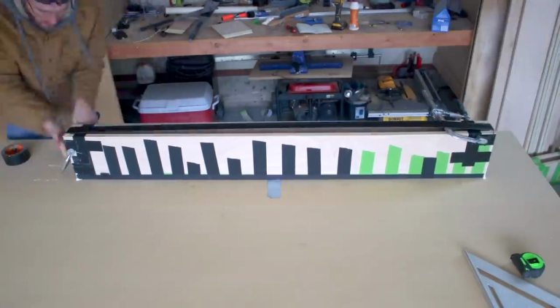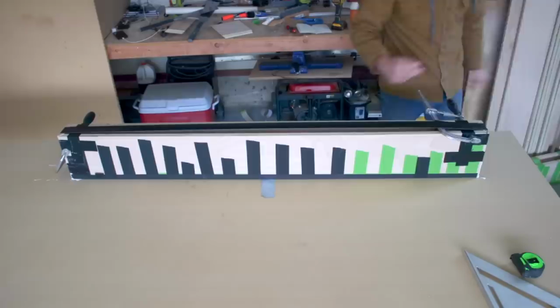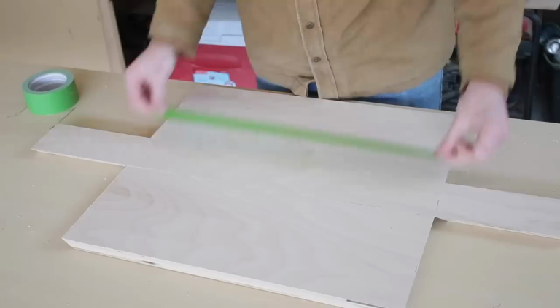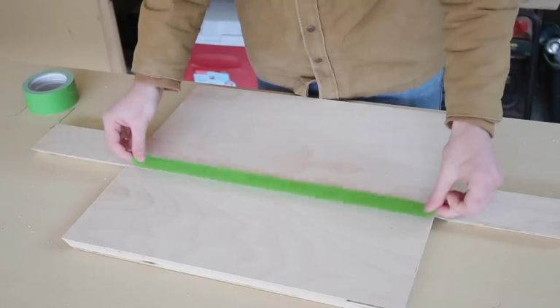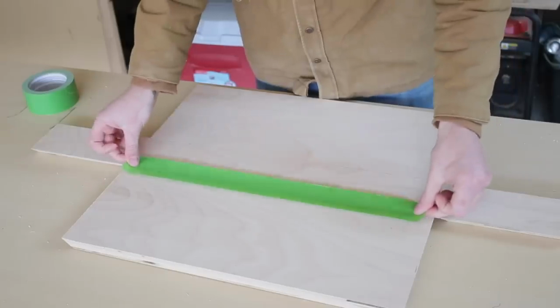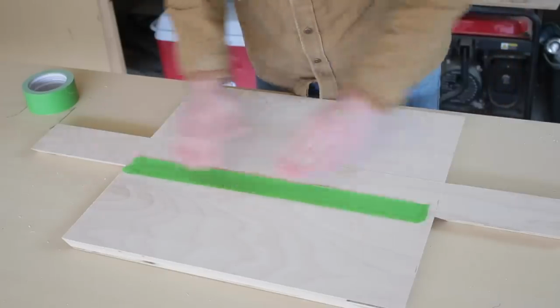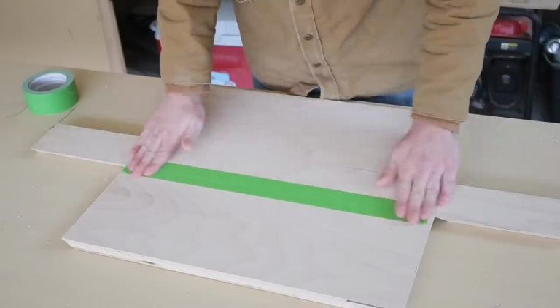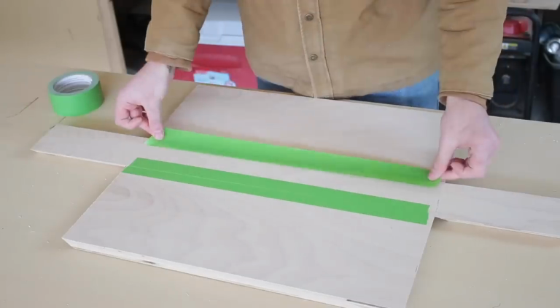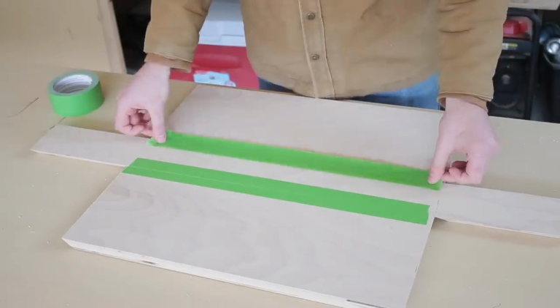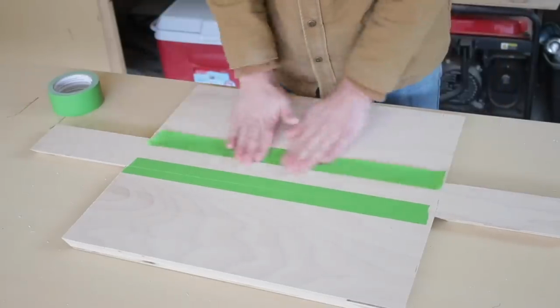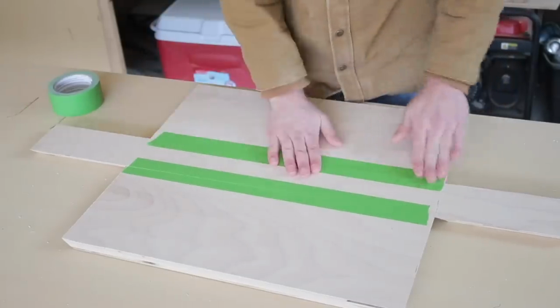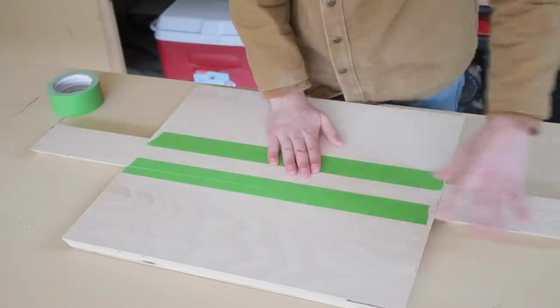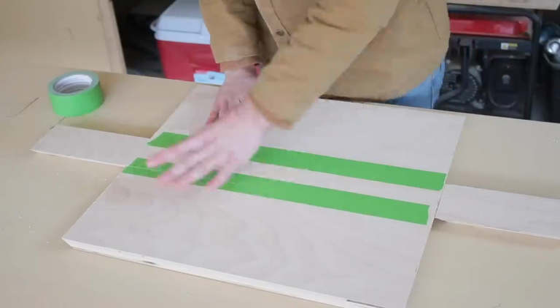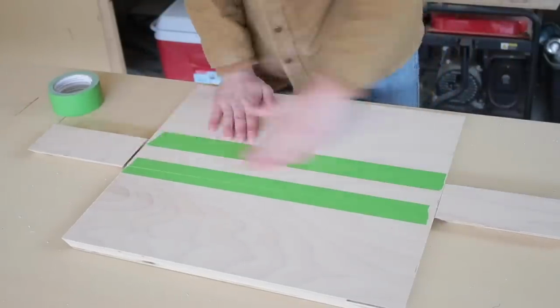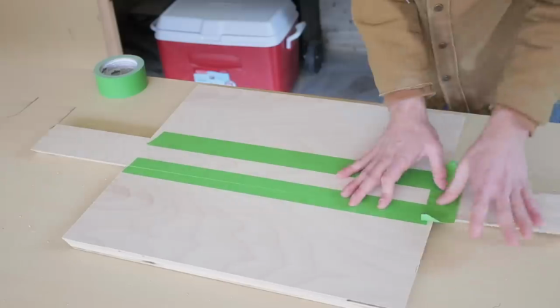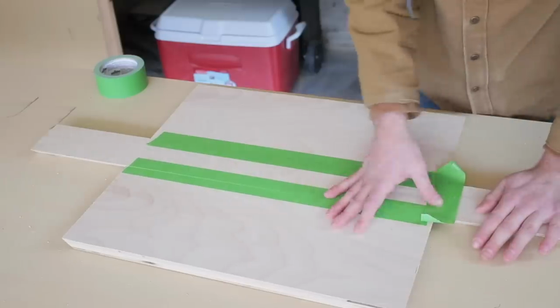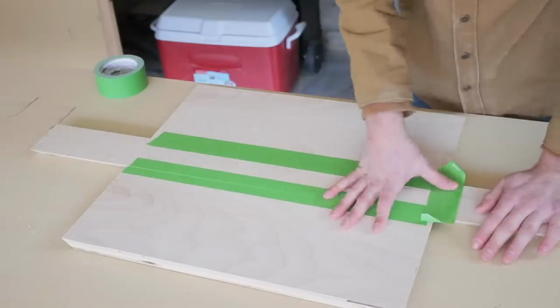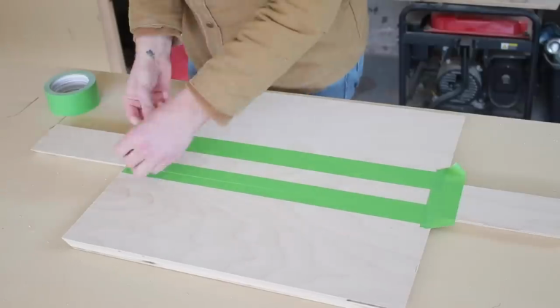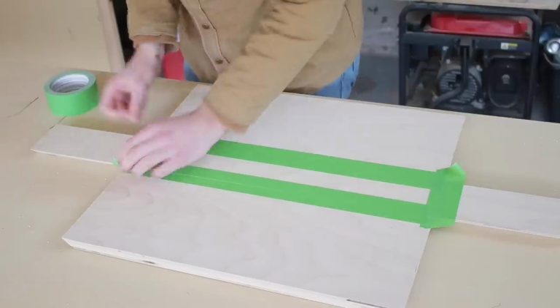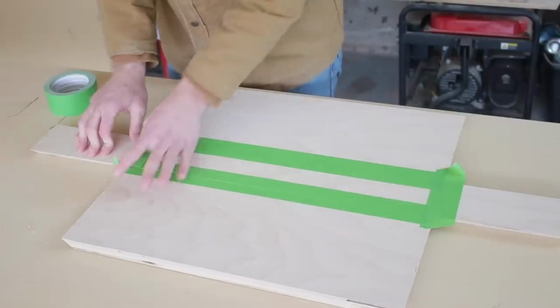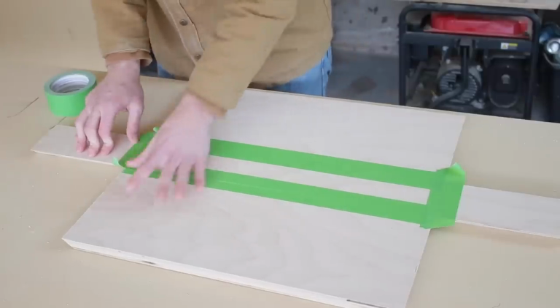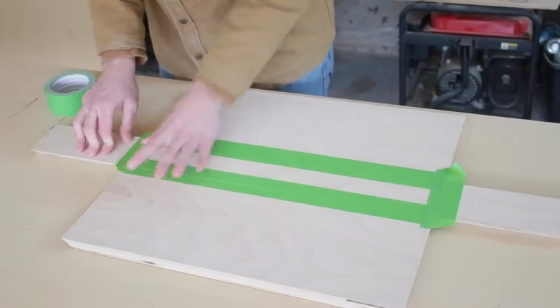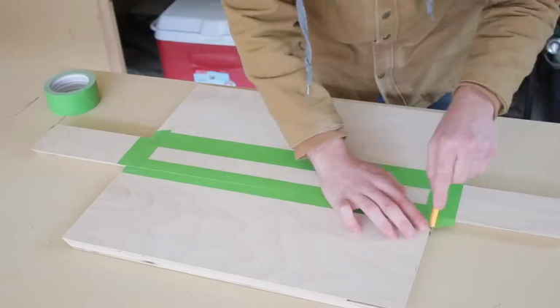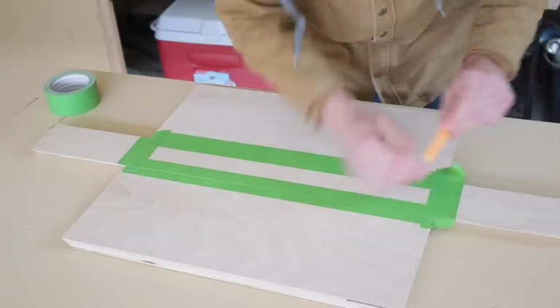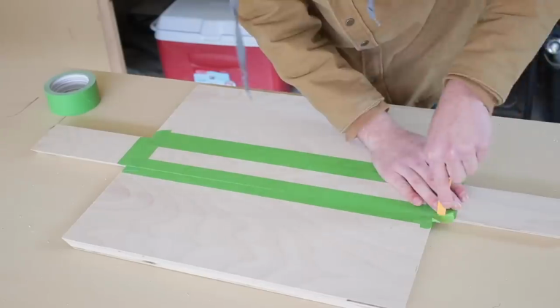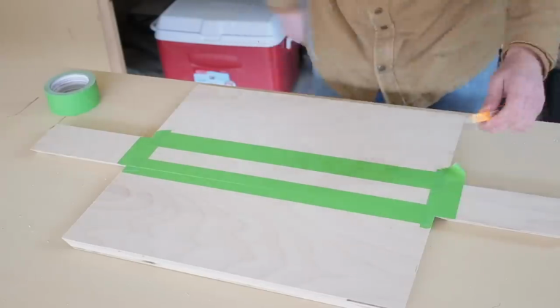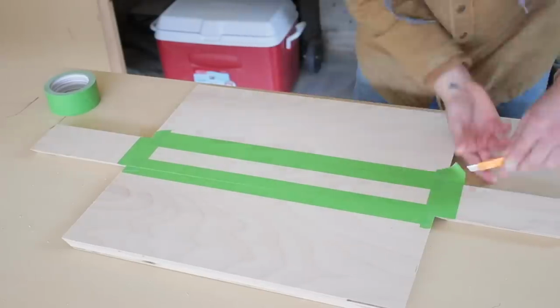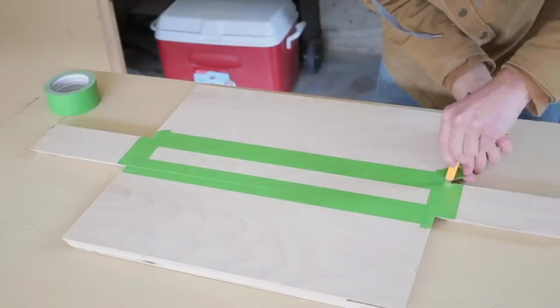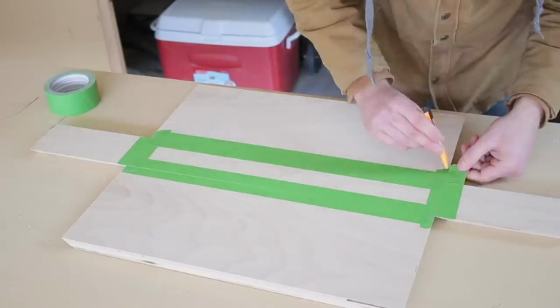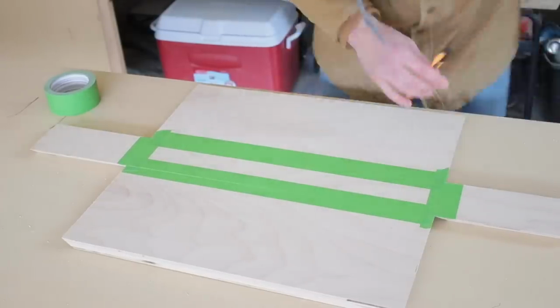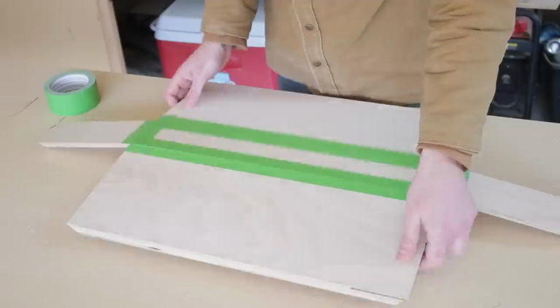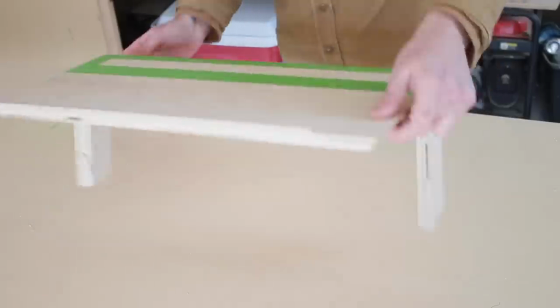I won't lie though — the two shorter shelves were way easier to glue up than that long five or six foot shelf that I made. Still the same steps though: I just laid down my tape in place, cut anywhere that the tape would get trapped in between any of my joints, added glue, and held it all together.